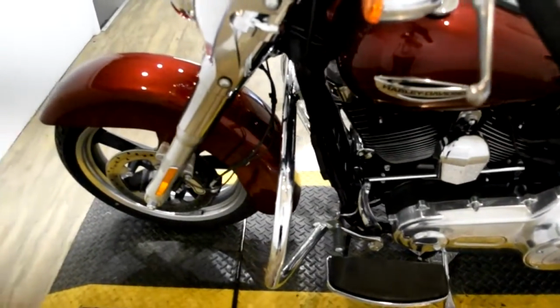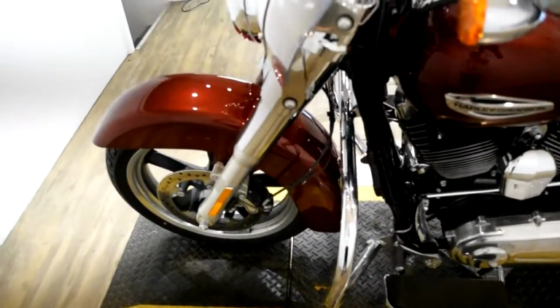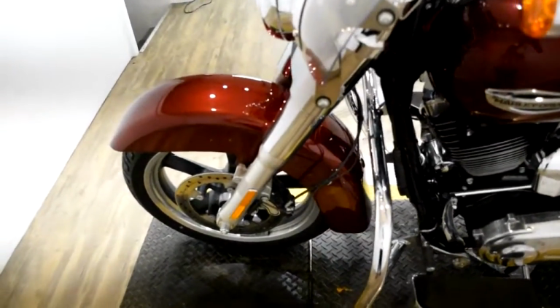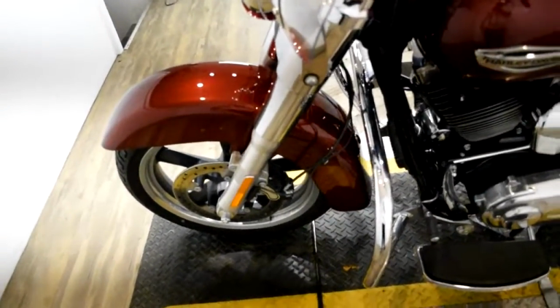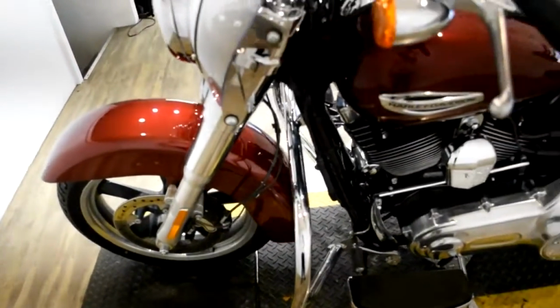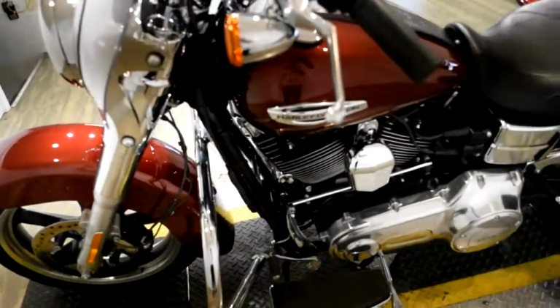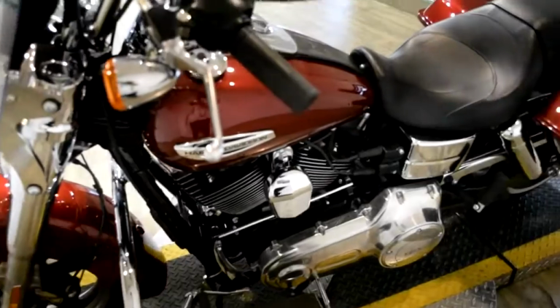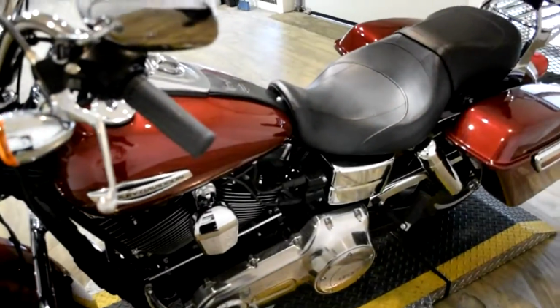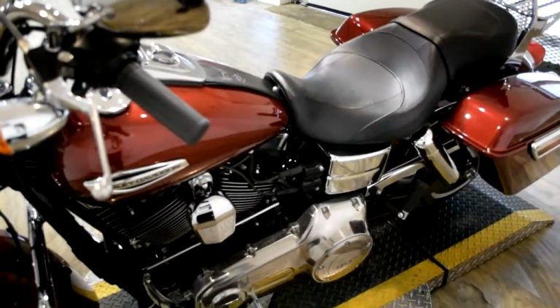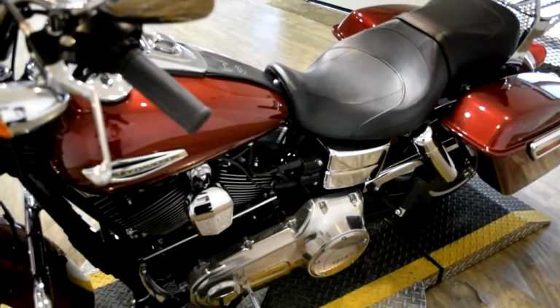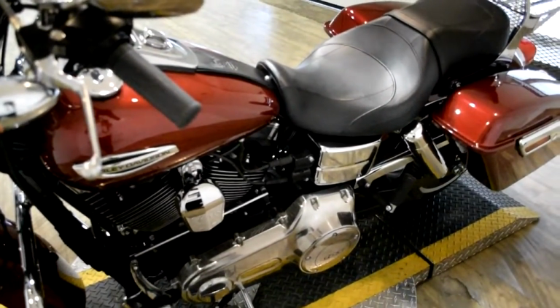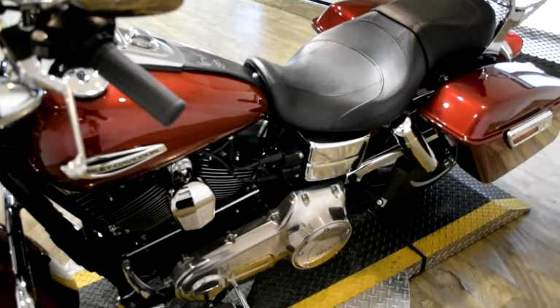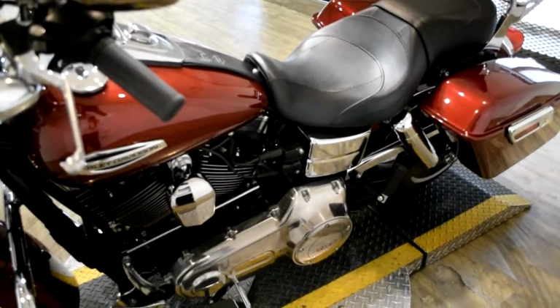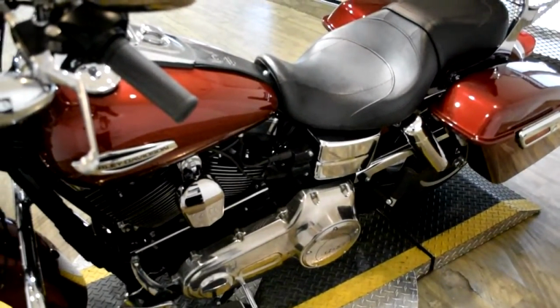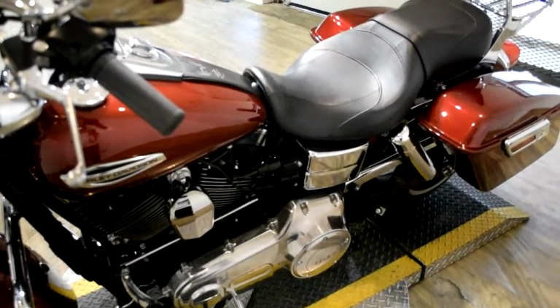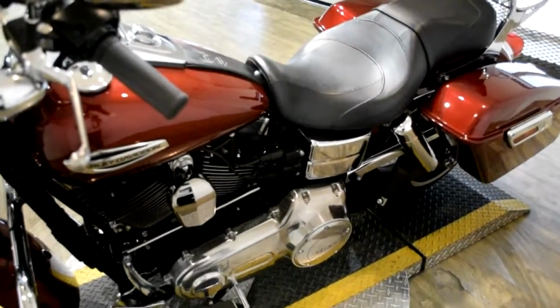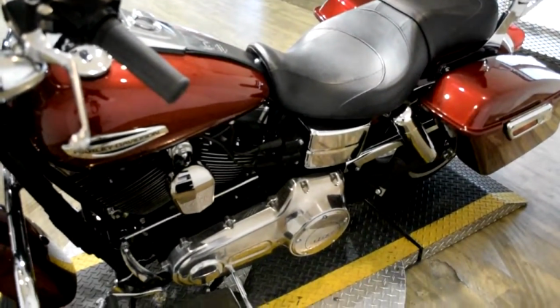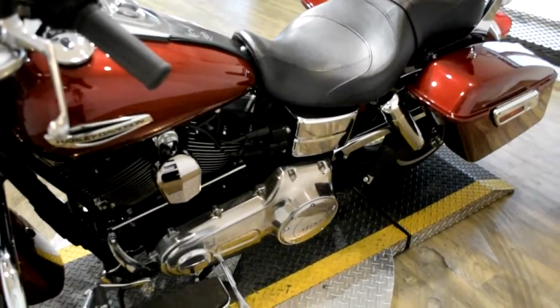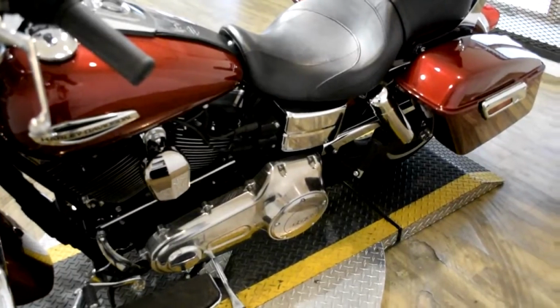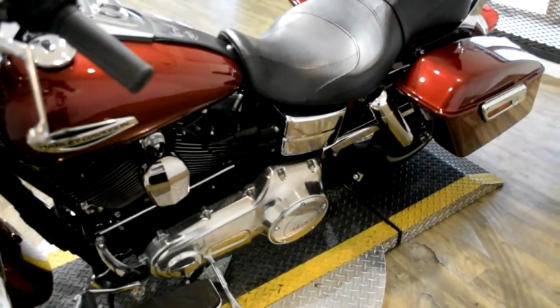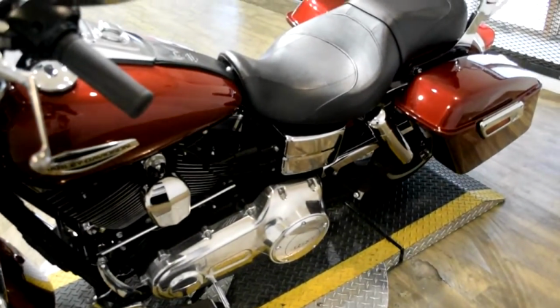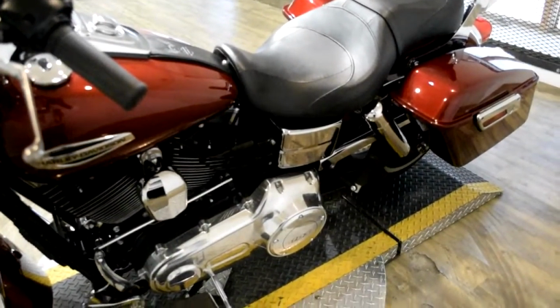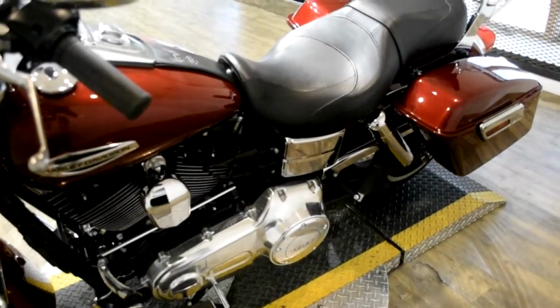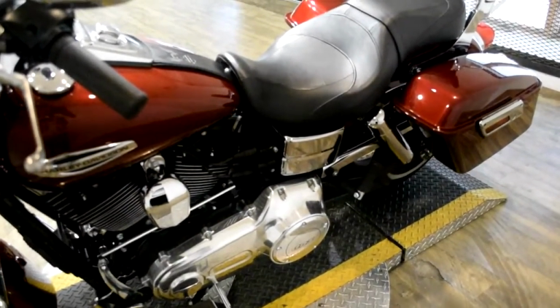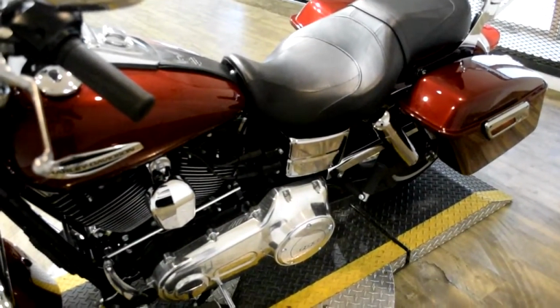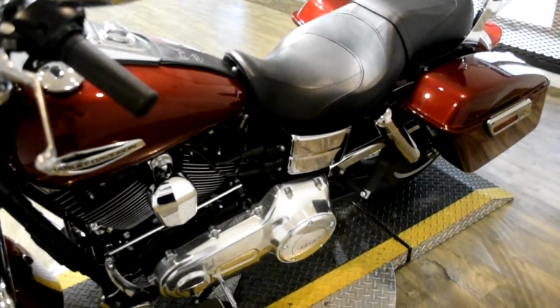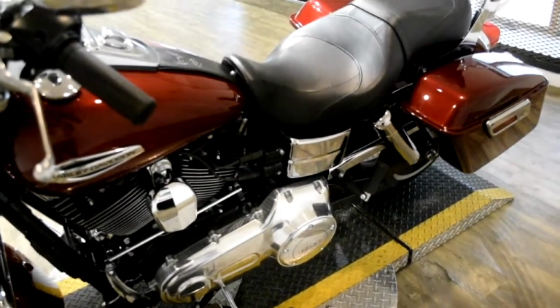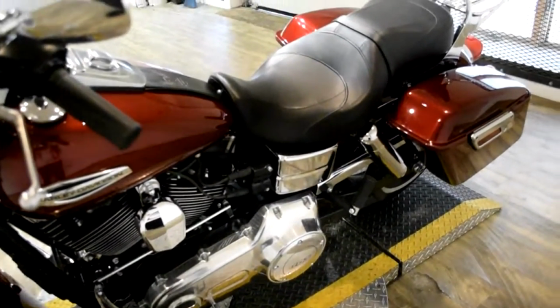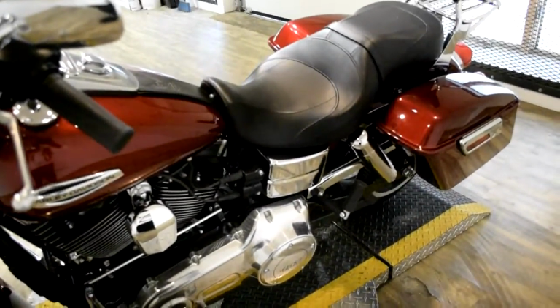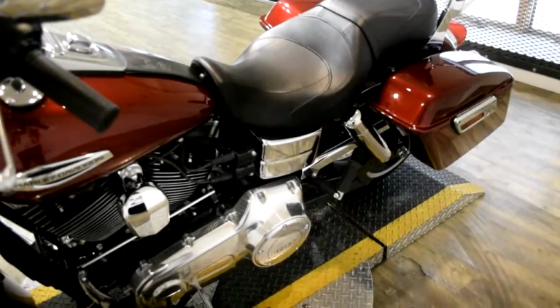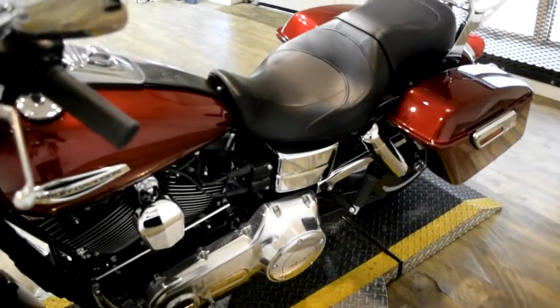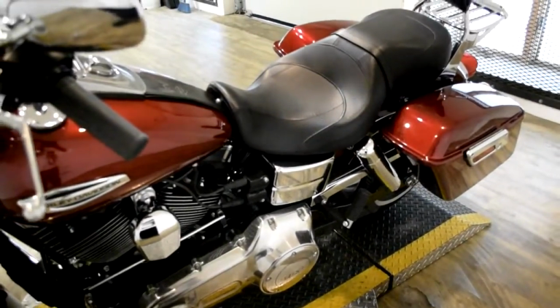This bike has been serviced and safety inspected and is ready for the road. It has 4,819 miles on it. It also has highway bars, Vance and Hines exhaust, passenger backrest, and the luggage rack.